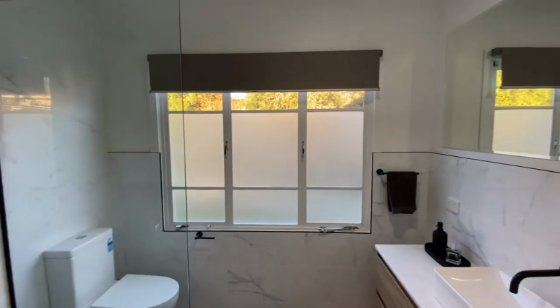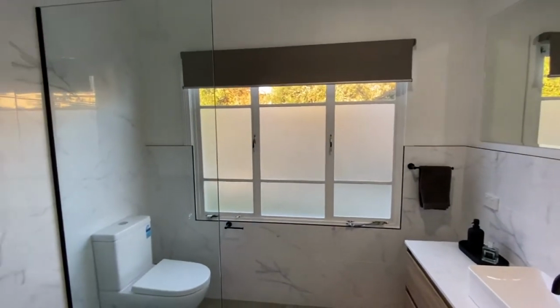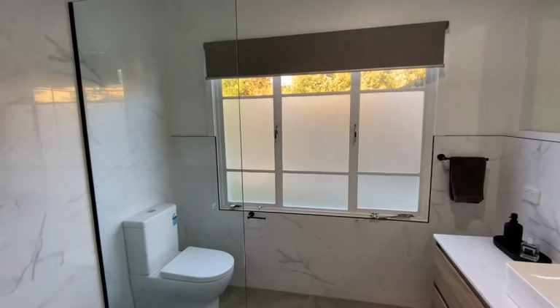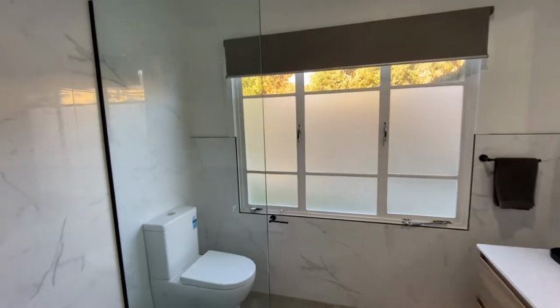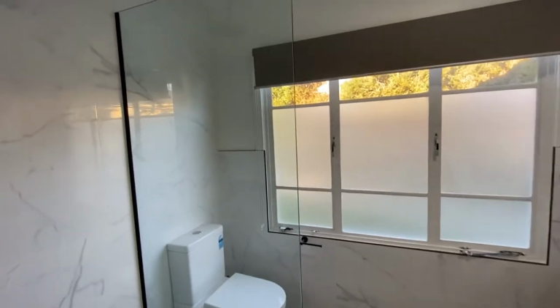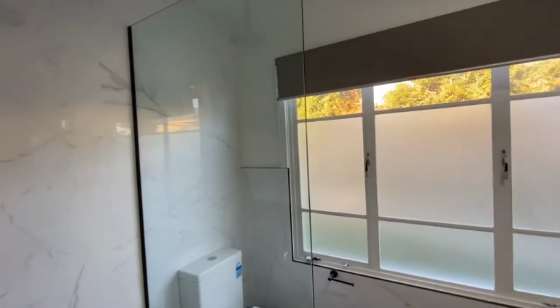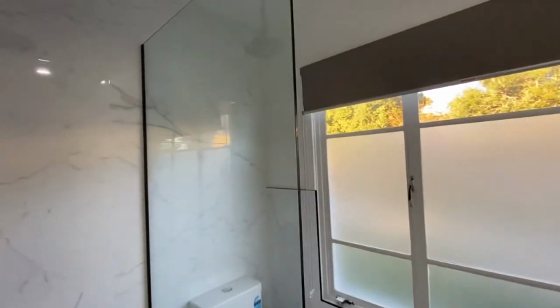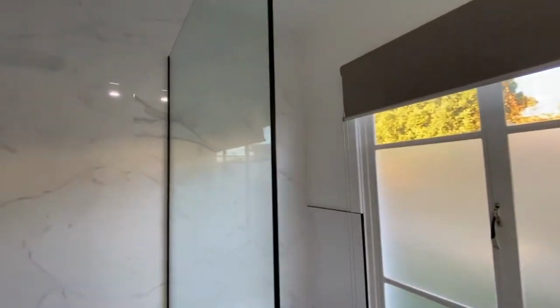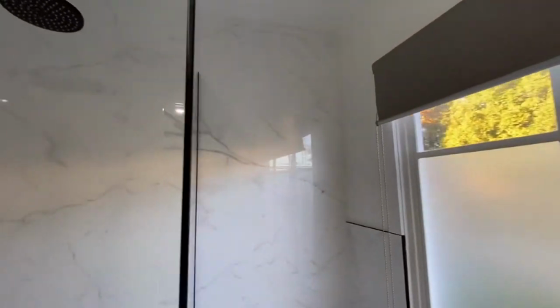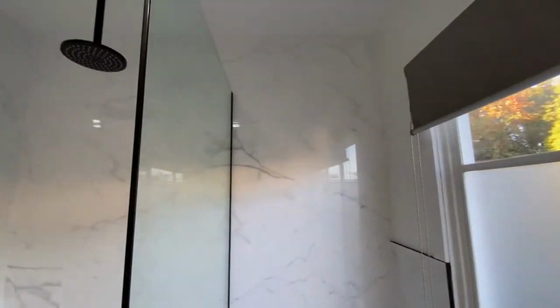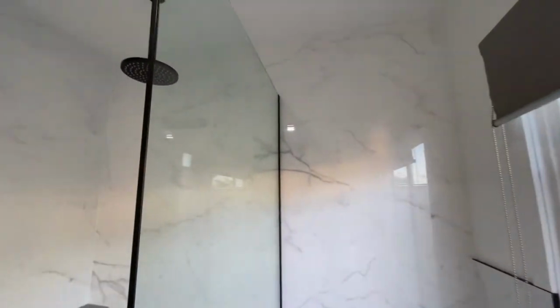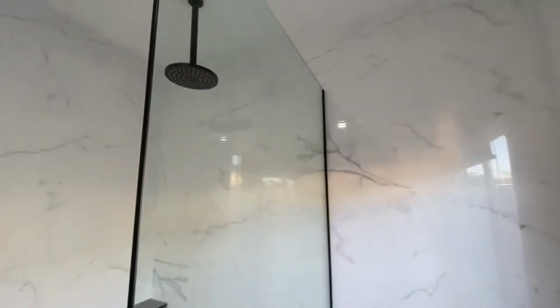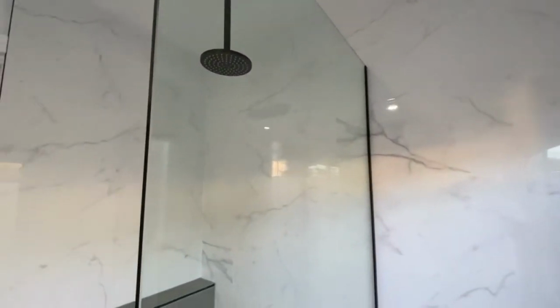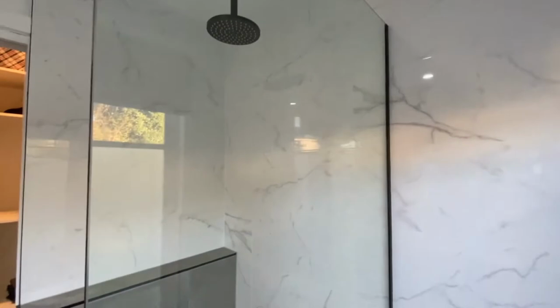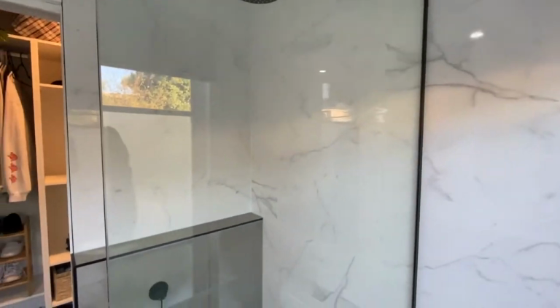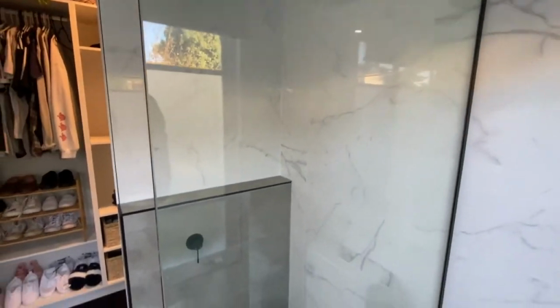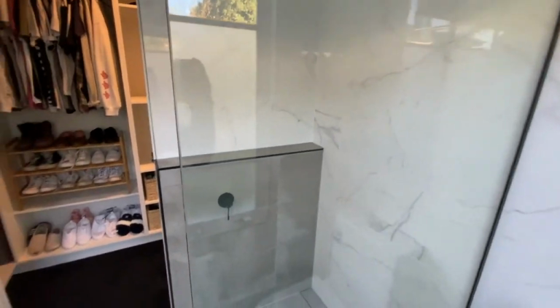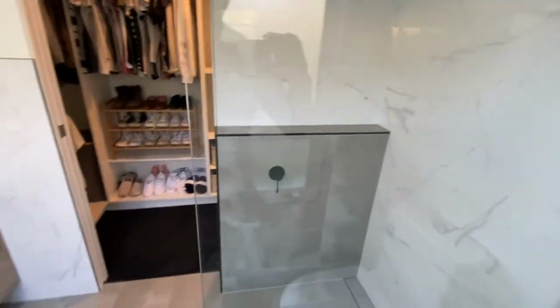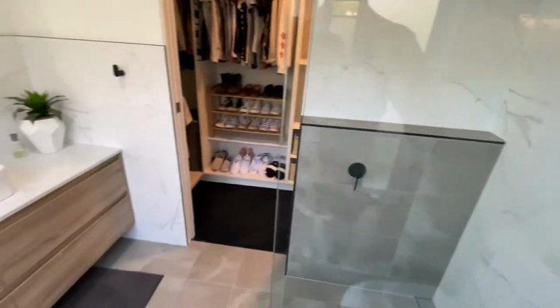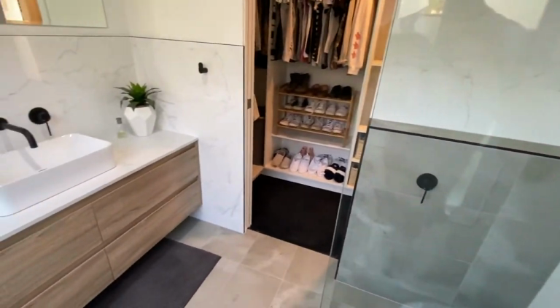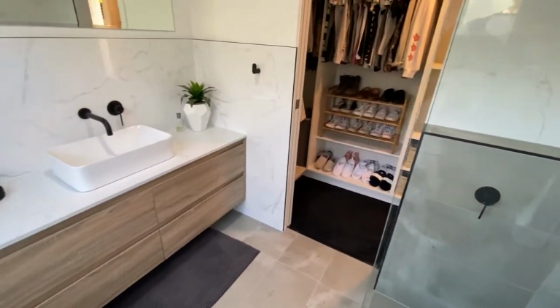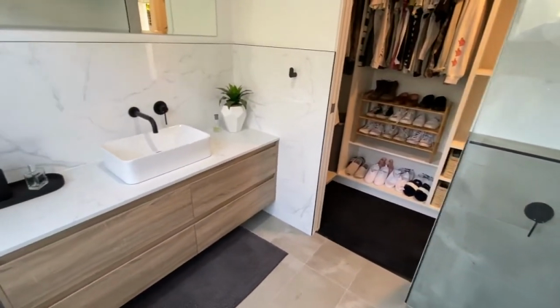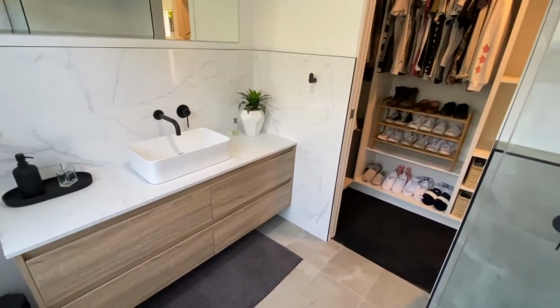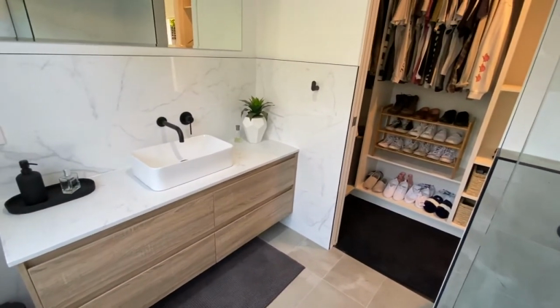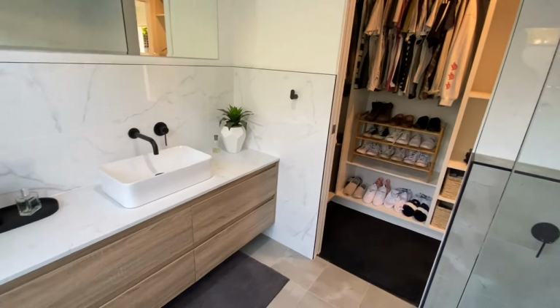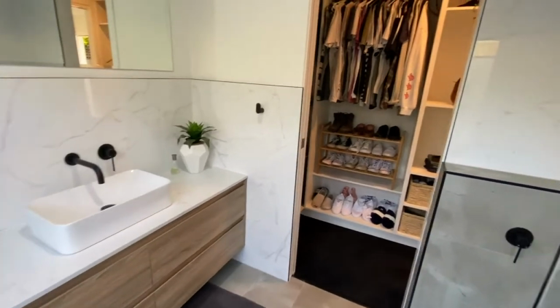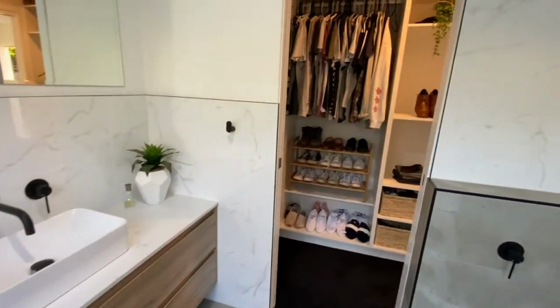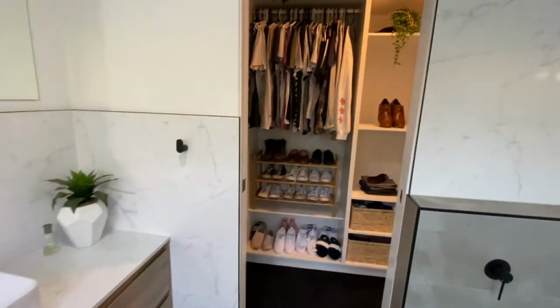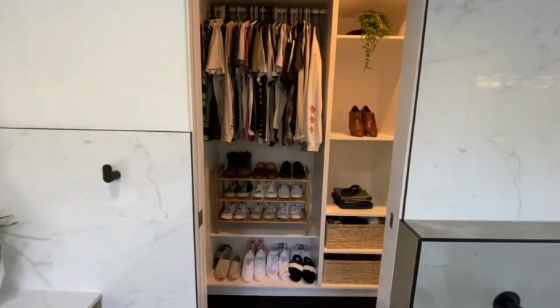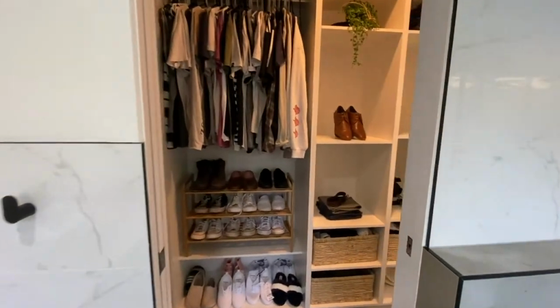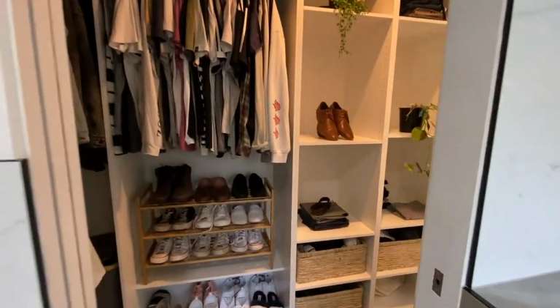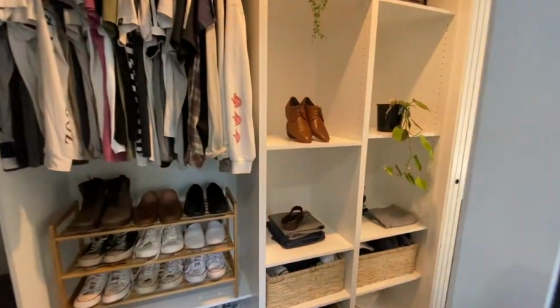And yeah, the en suite. I think for a bathroom you can probably allocate around $10,000 per bathroom — at least that's what I've found from my experience.